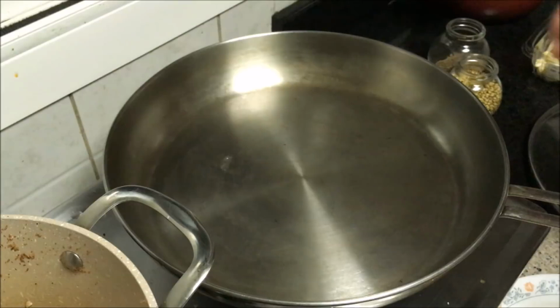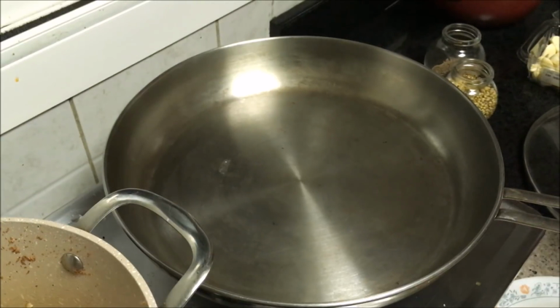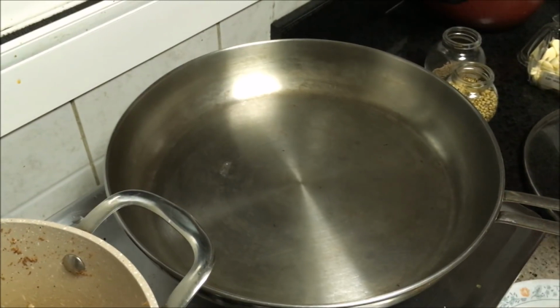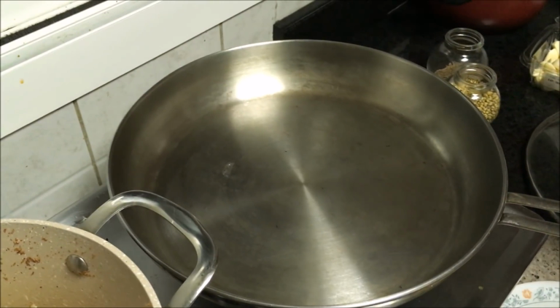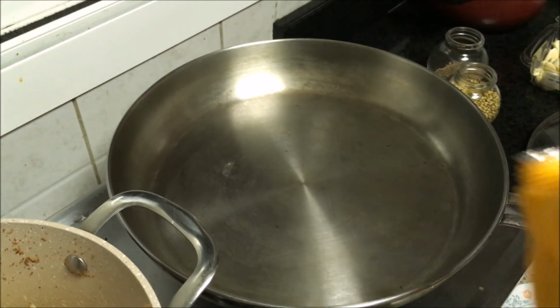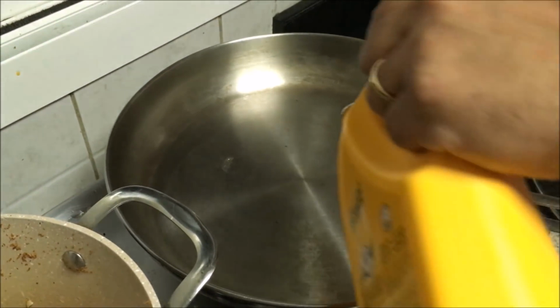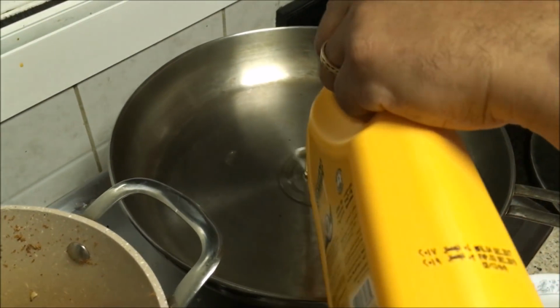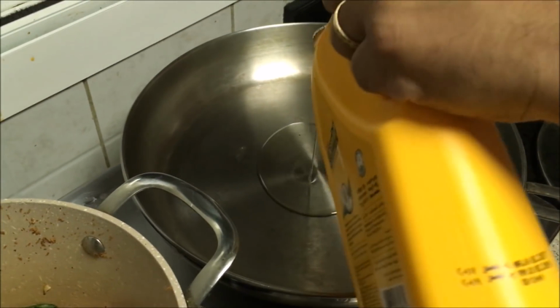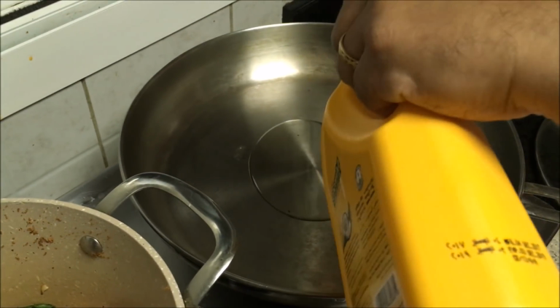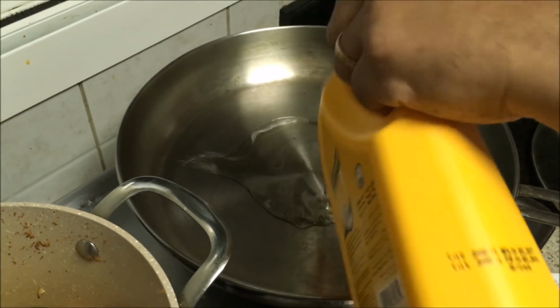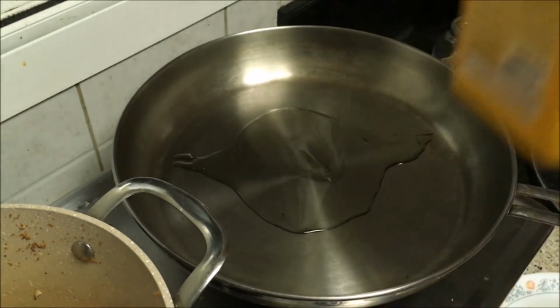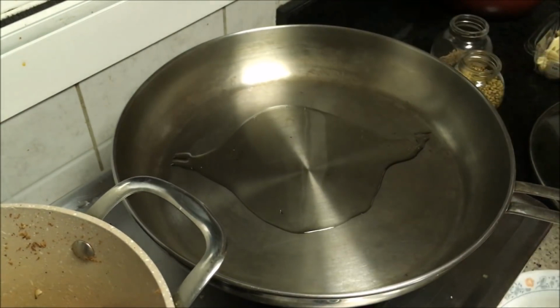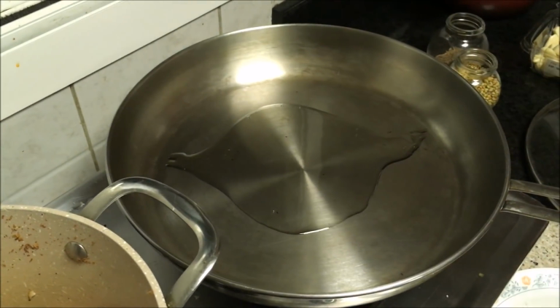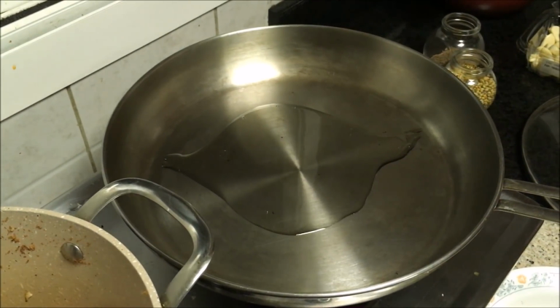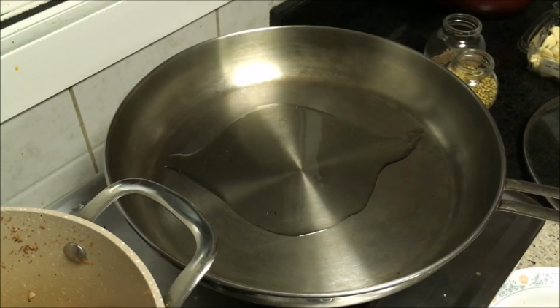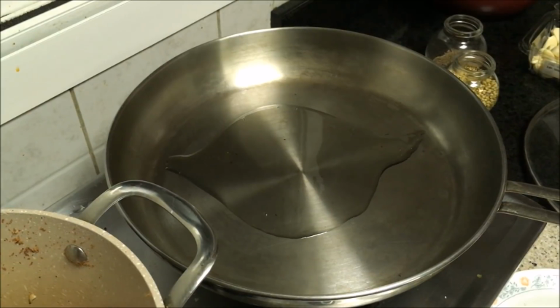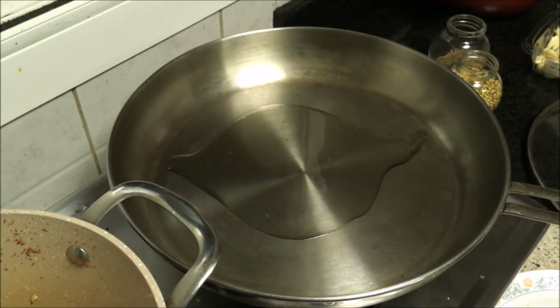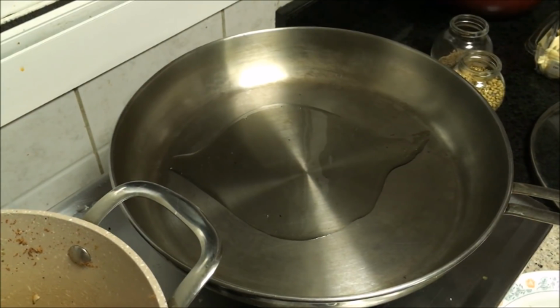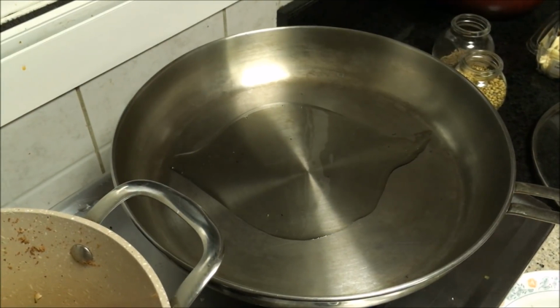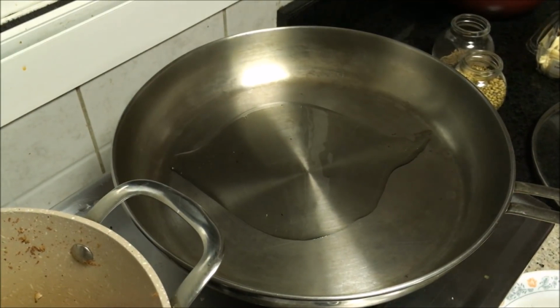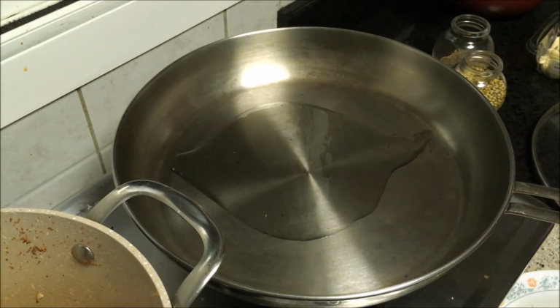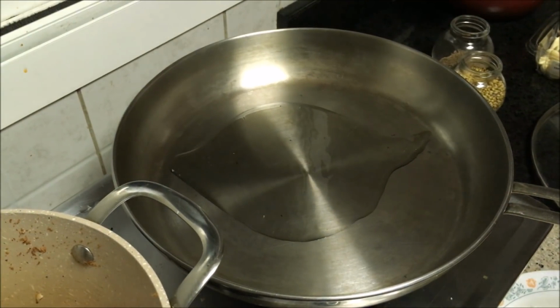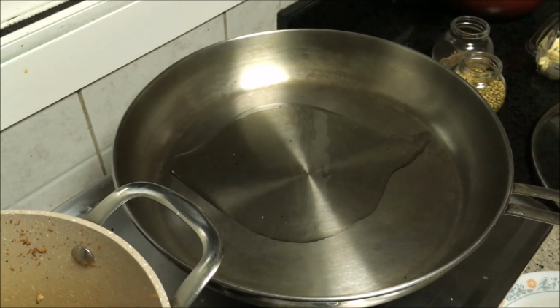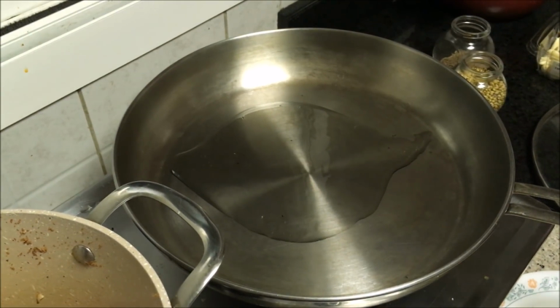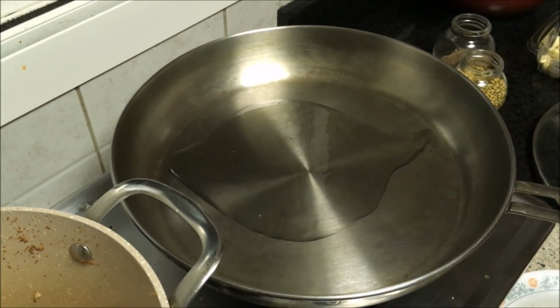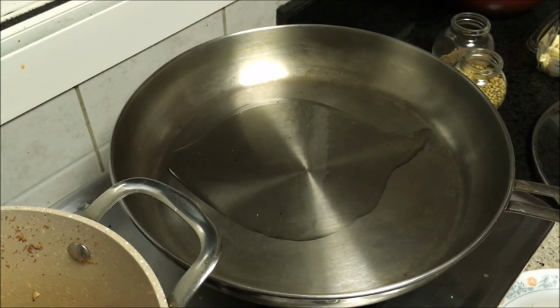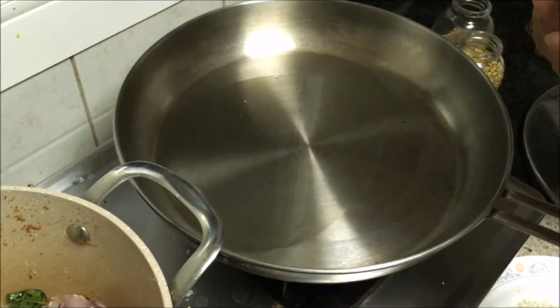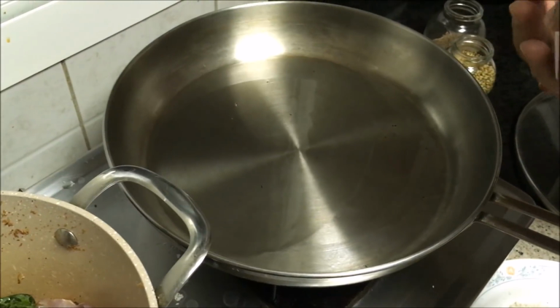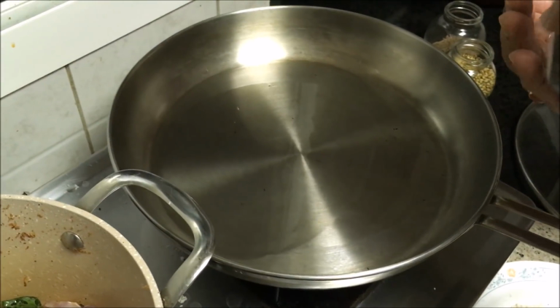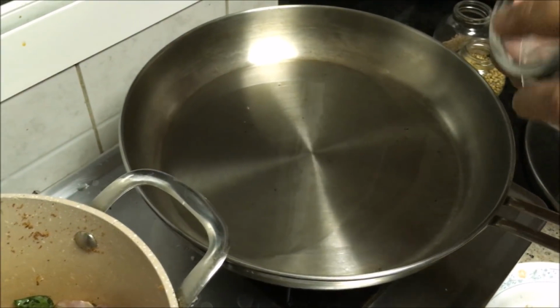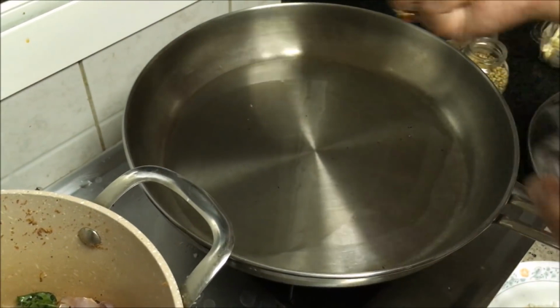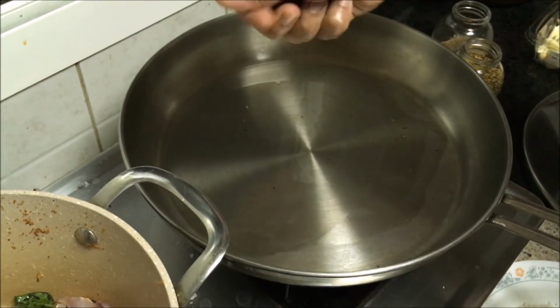Now in another thick-bottomed vessel, I am heating some oil. Now I am adding some mustard seeds.